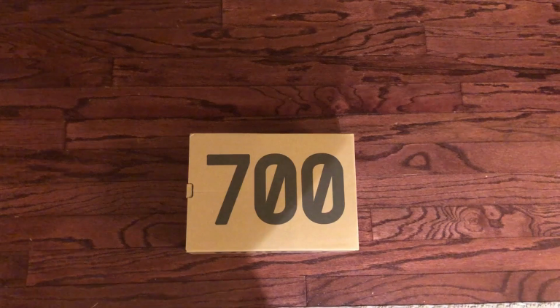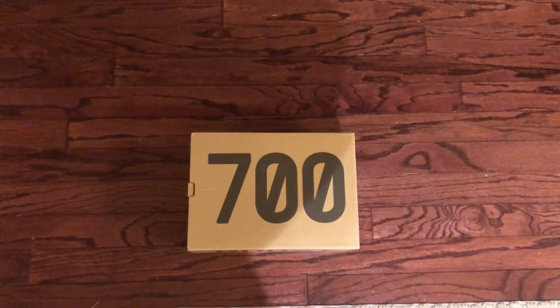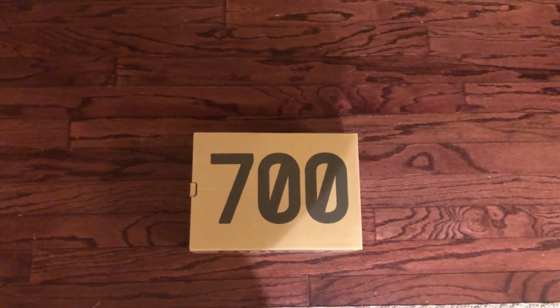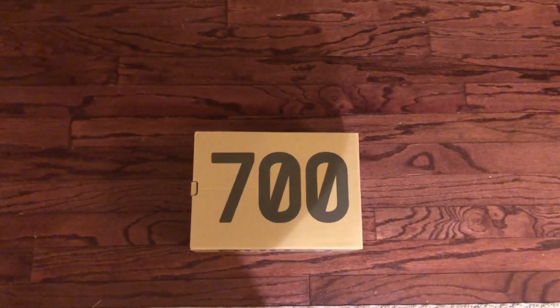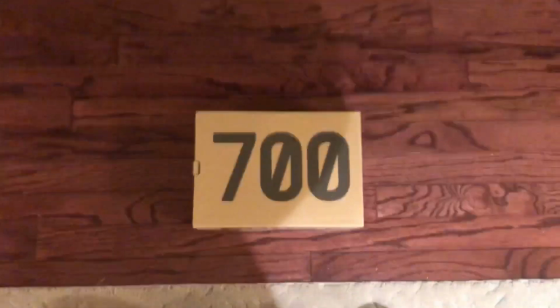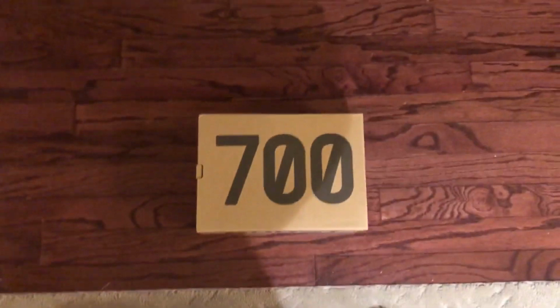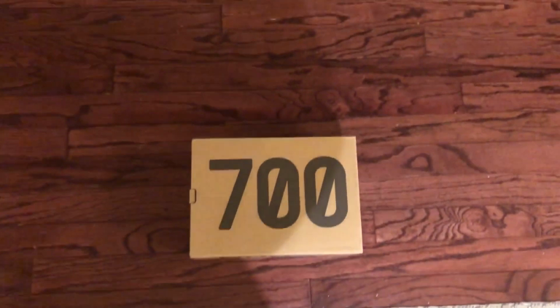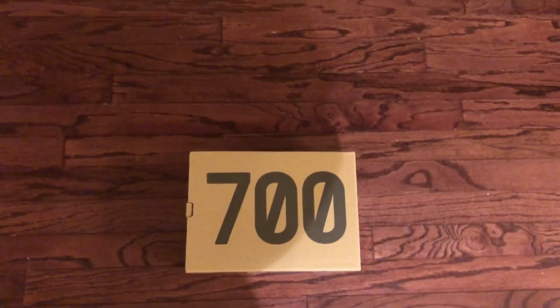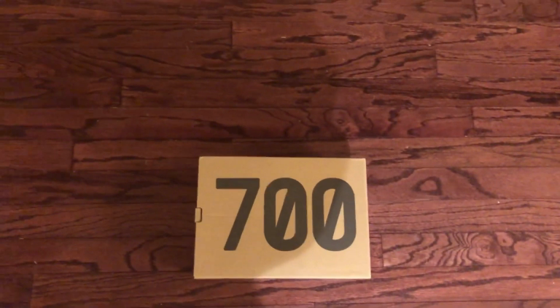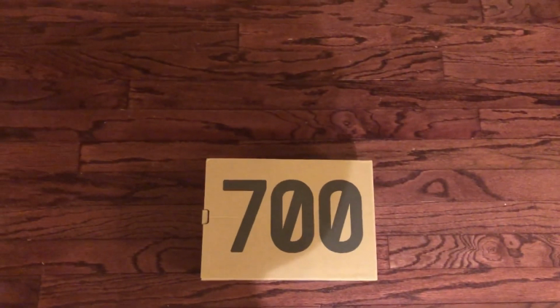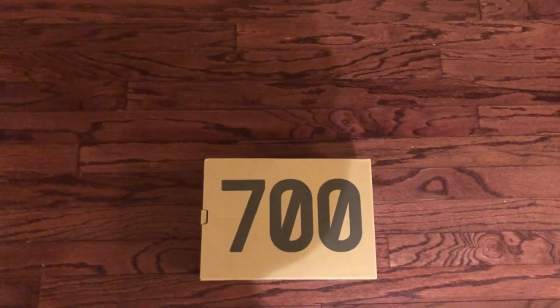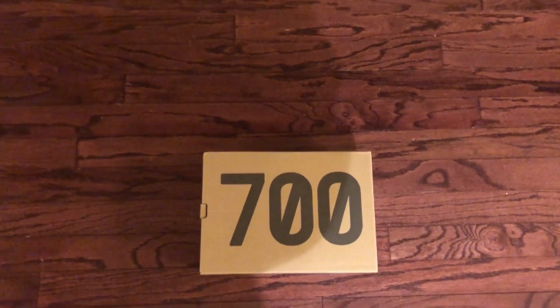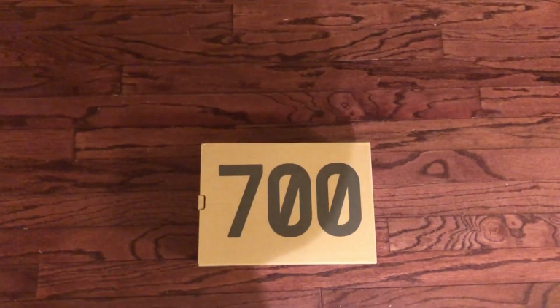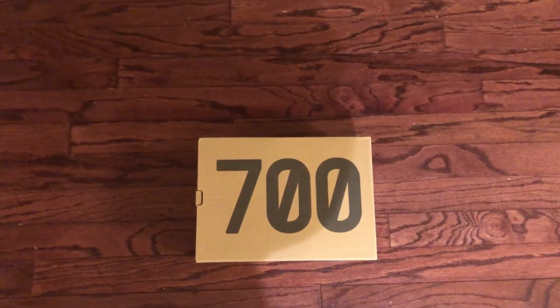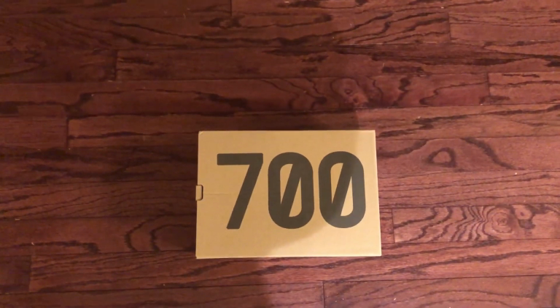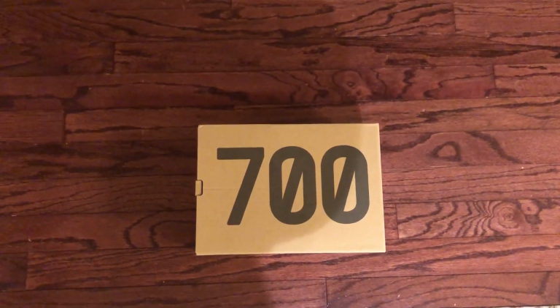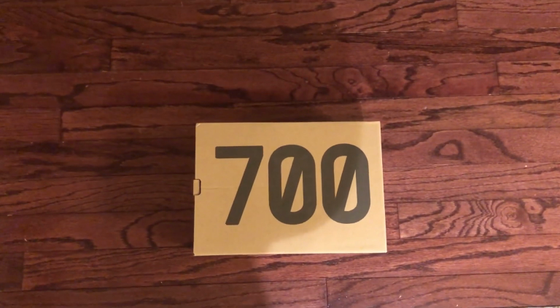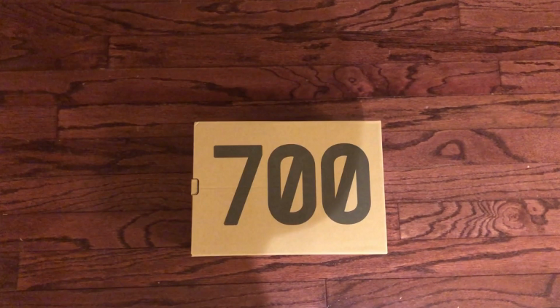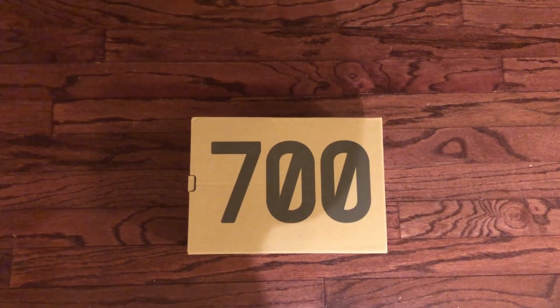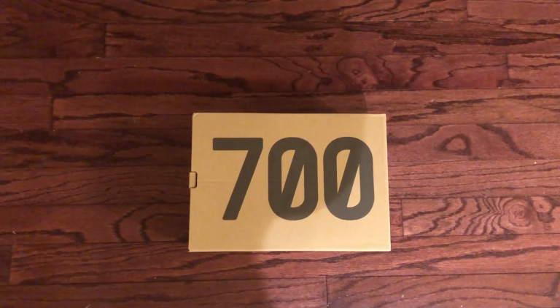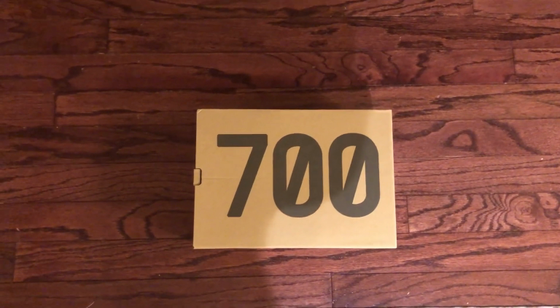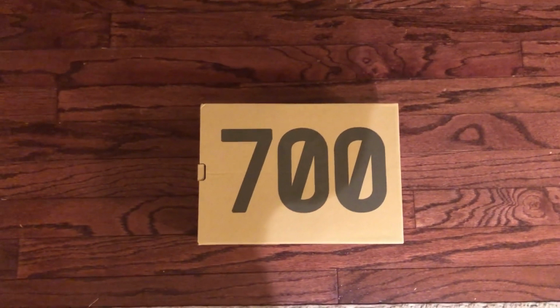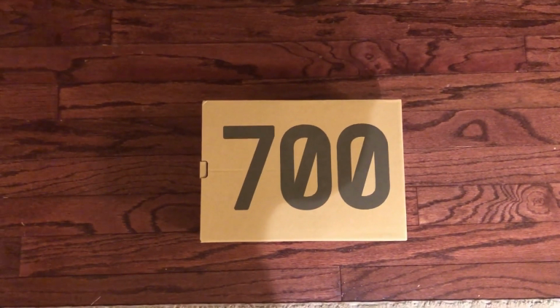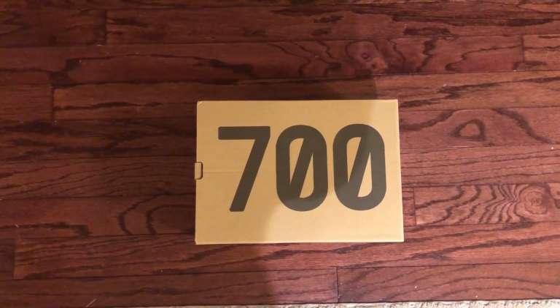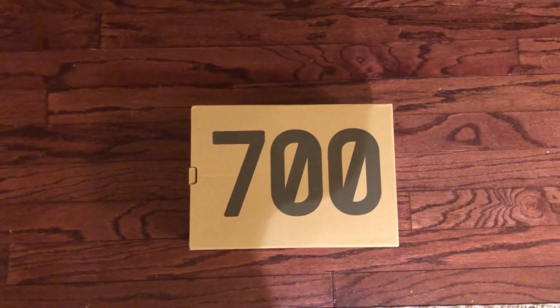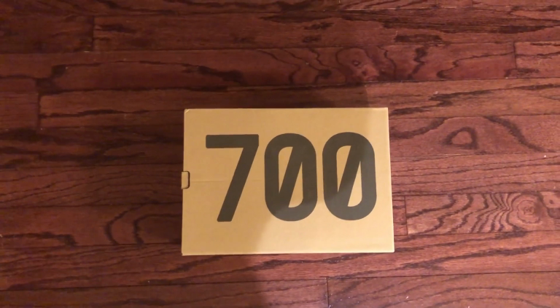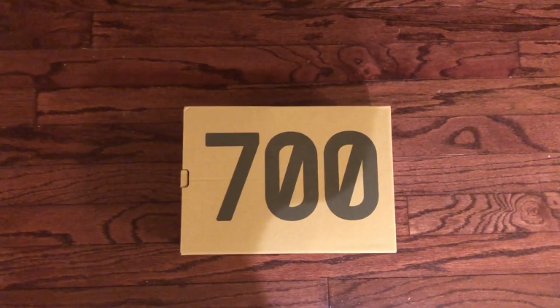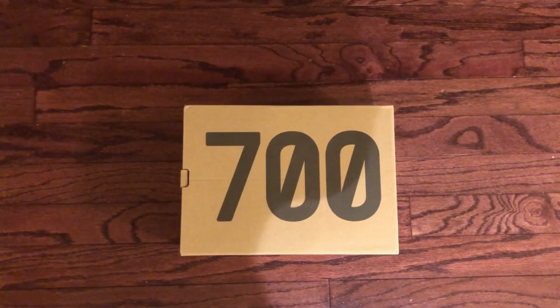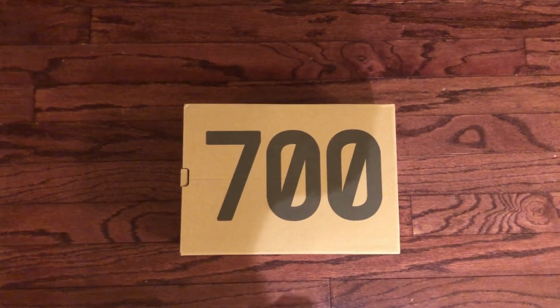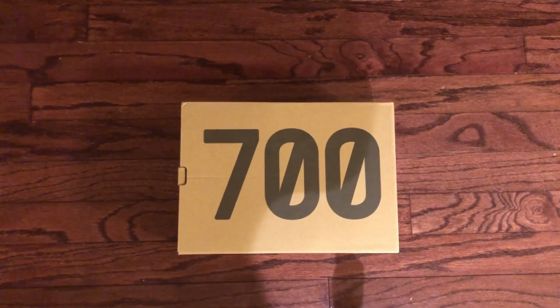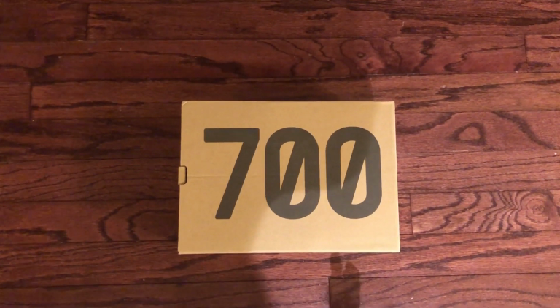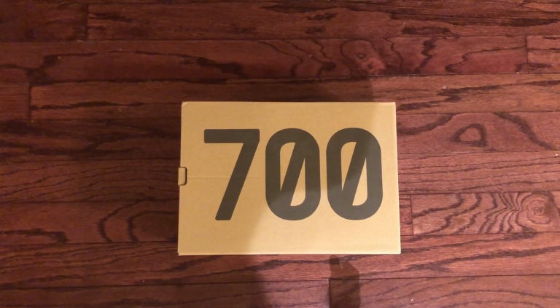What's up guys, MojoKicks here, back with another video. Today I'm going to be doing an unboxing on the Yeezy 700 Moe. So let's get into it.